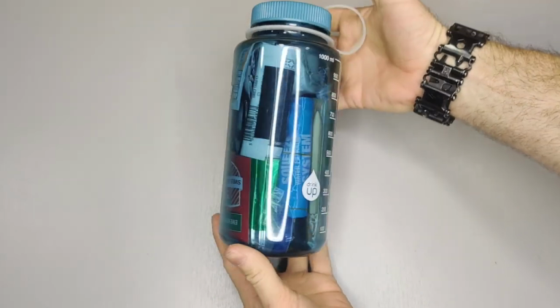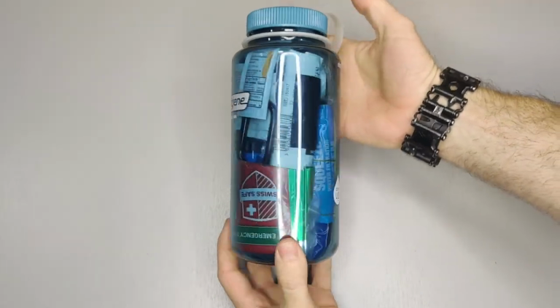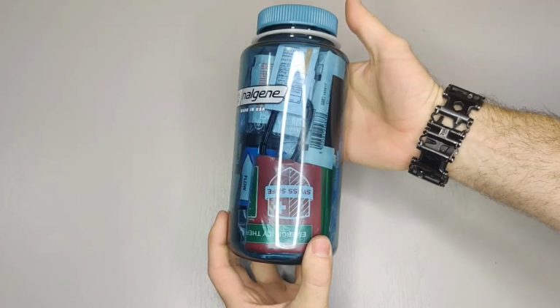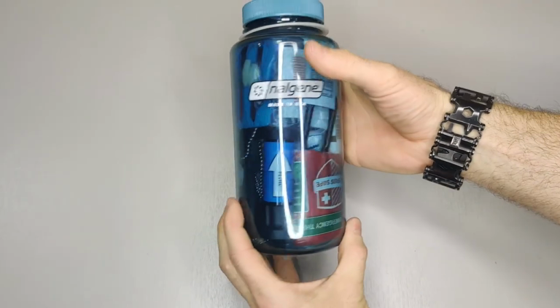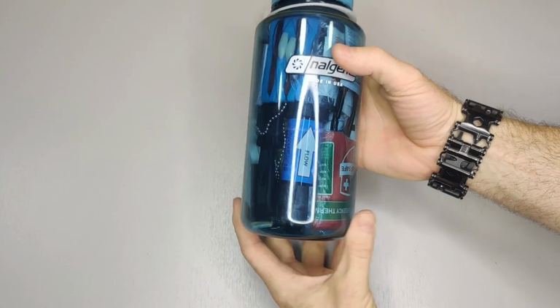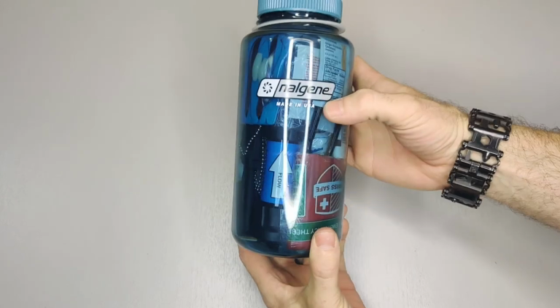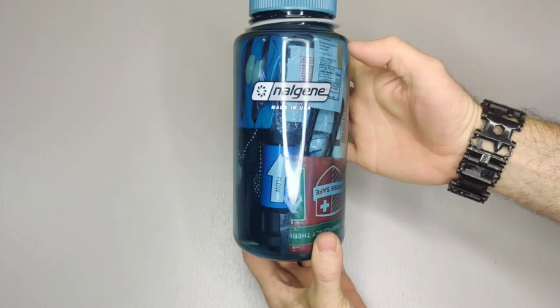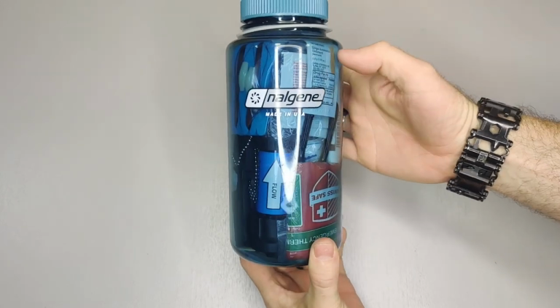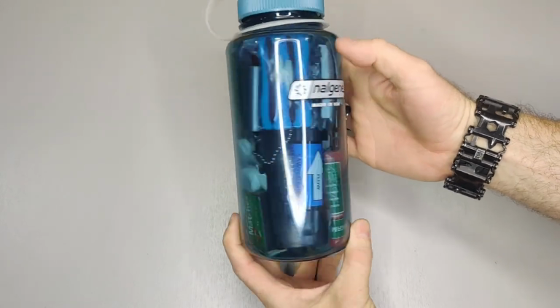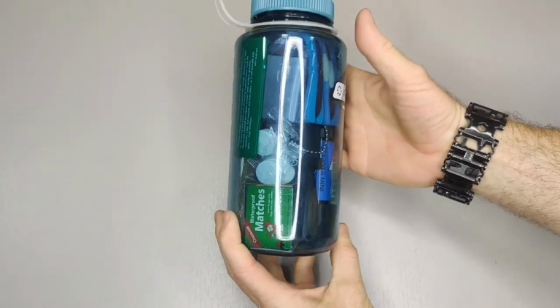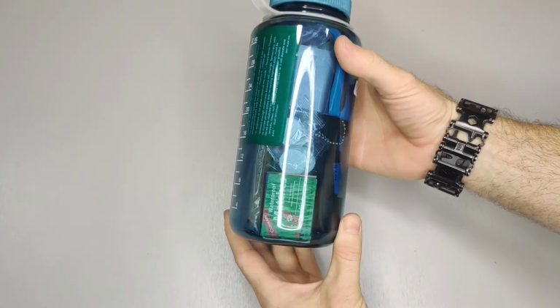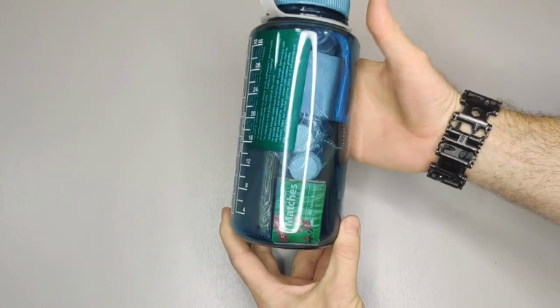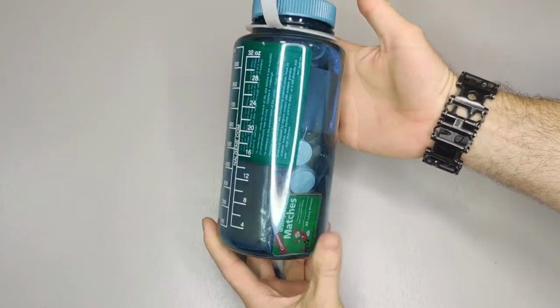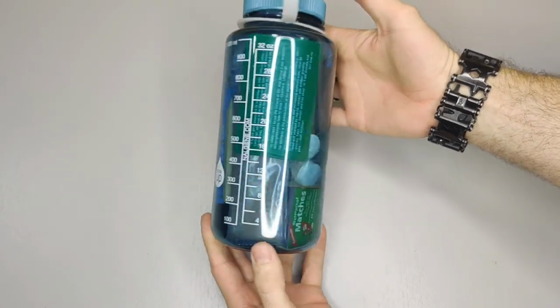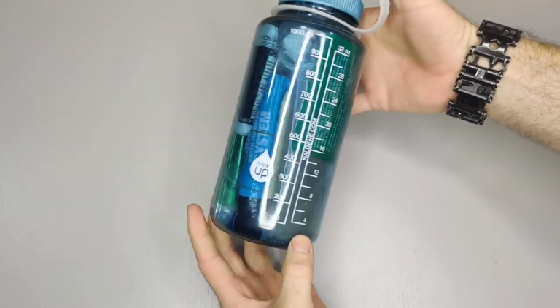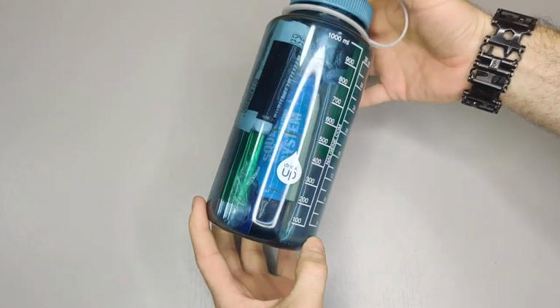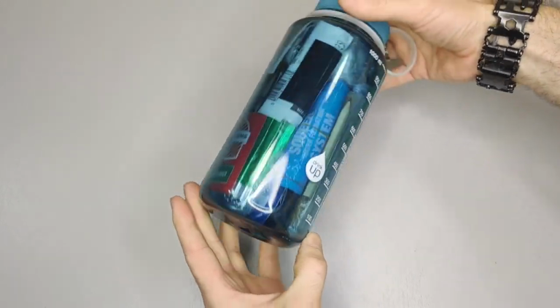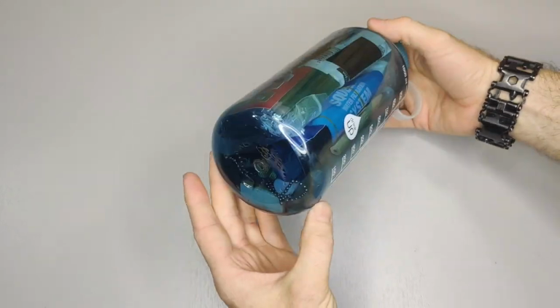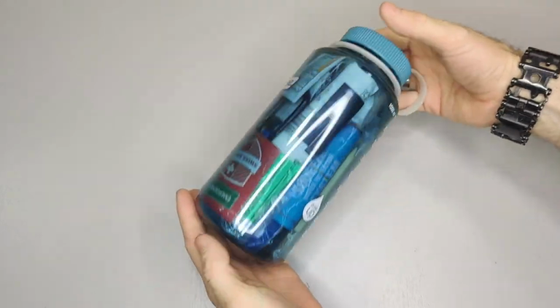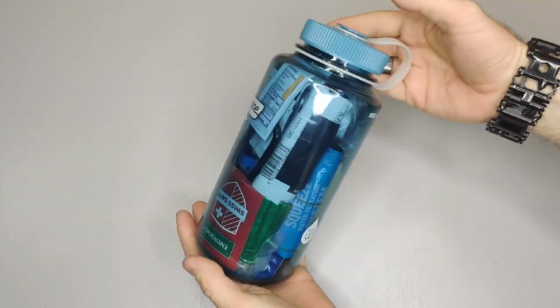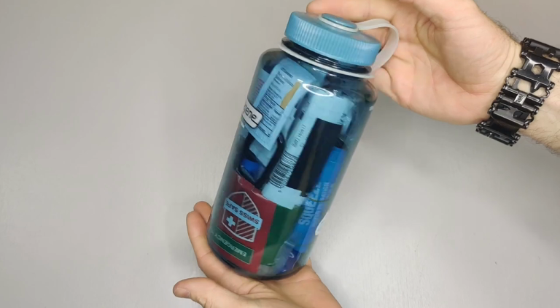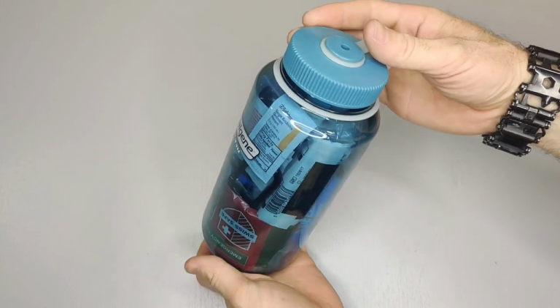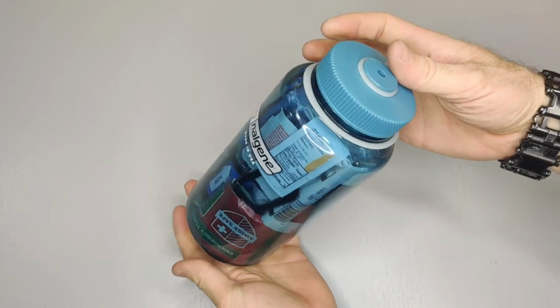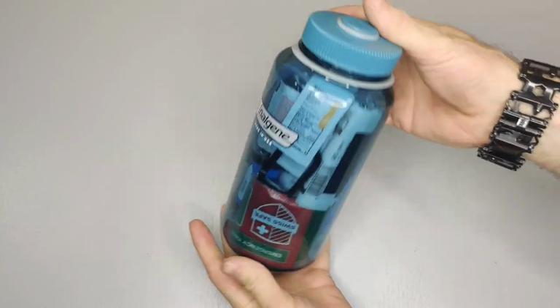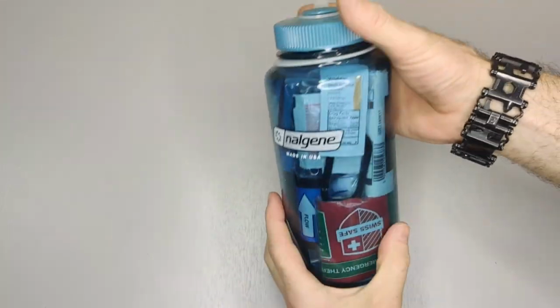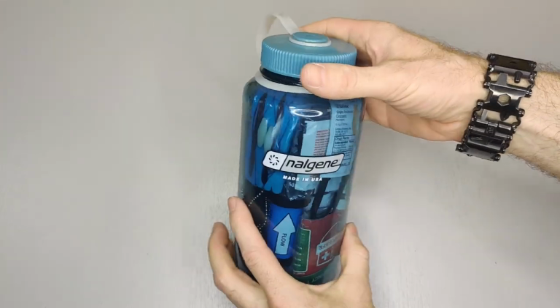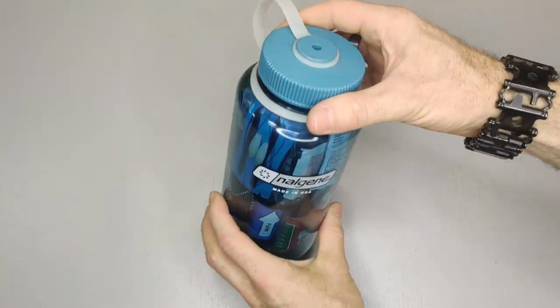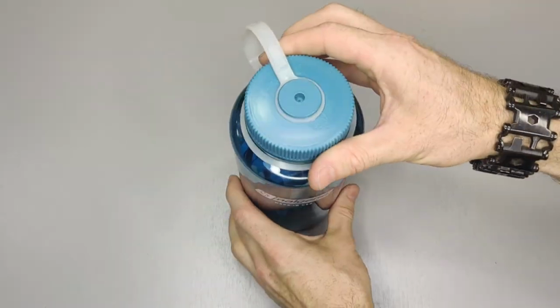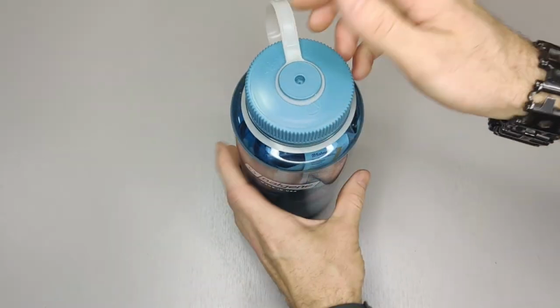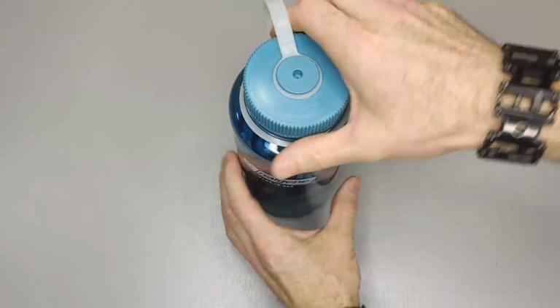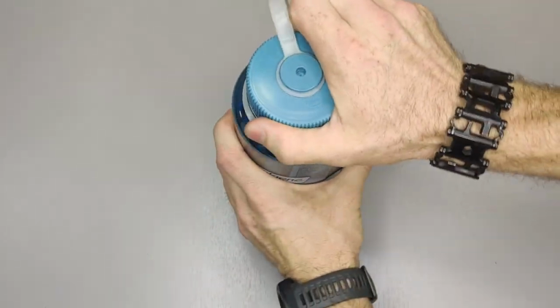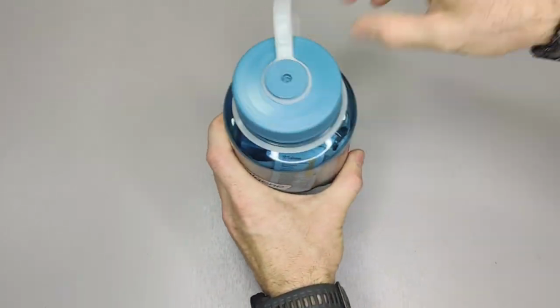This is the Nalgene bottle. You can already see some of the stuff inside from the outside. Let's go ahead and open this up and I'll show you what's inside.